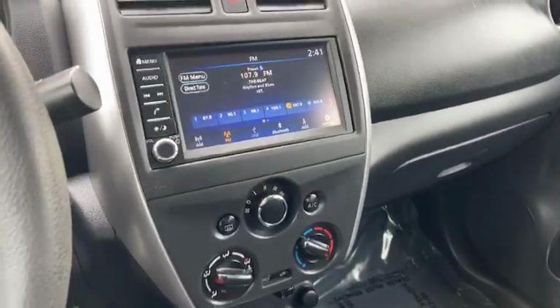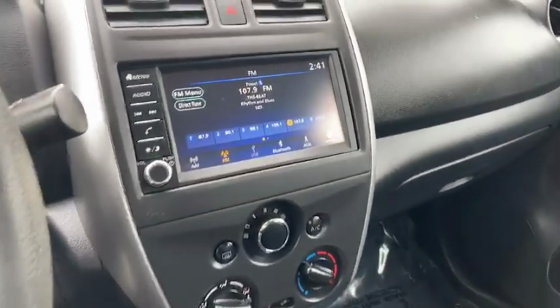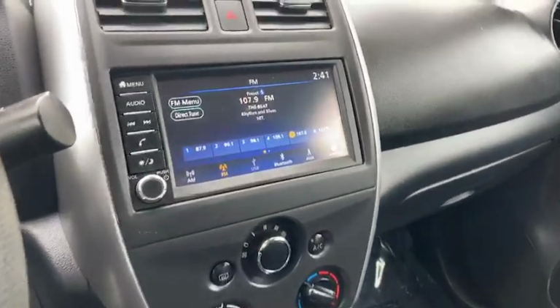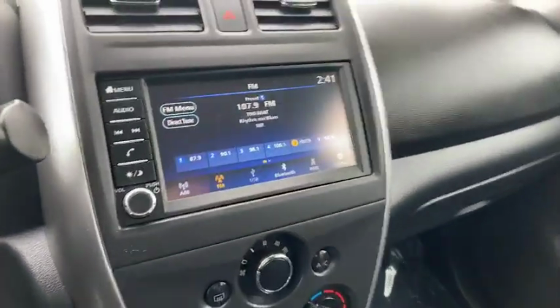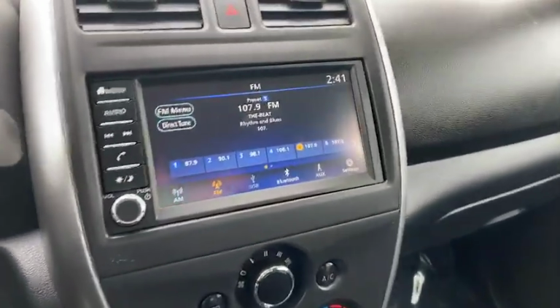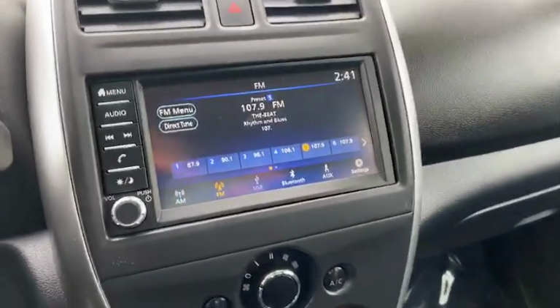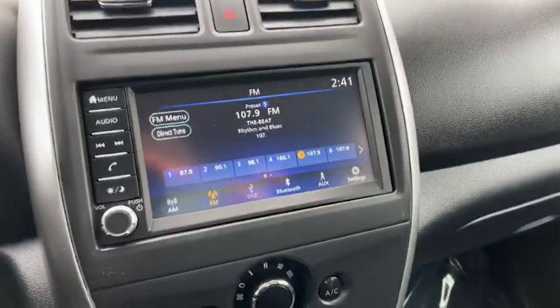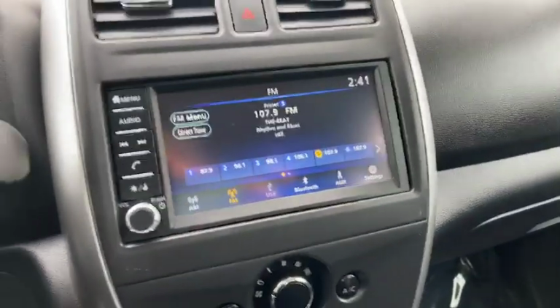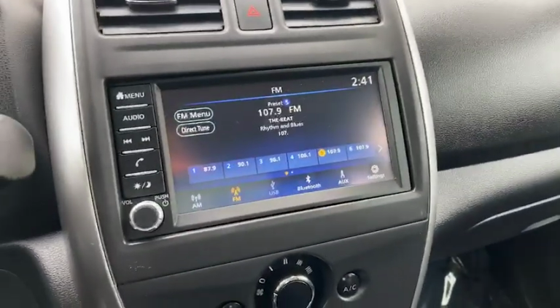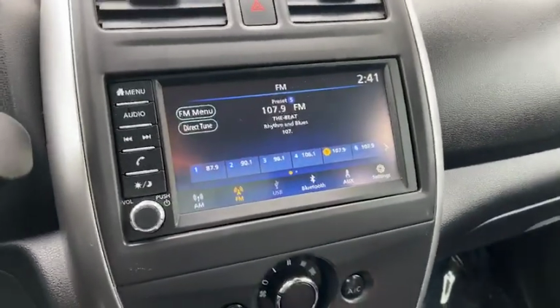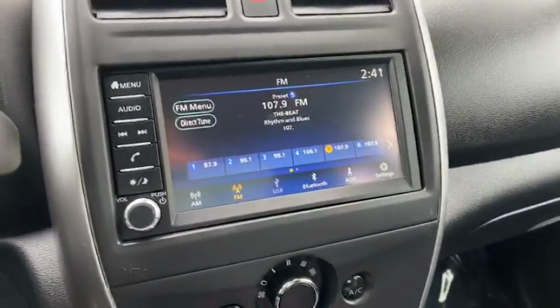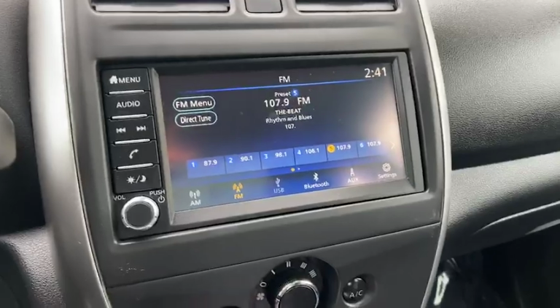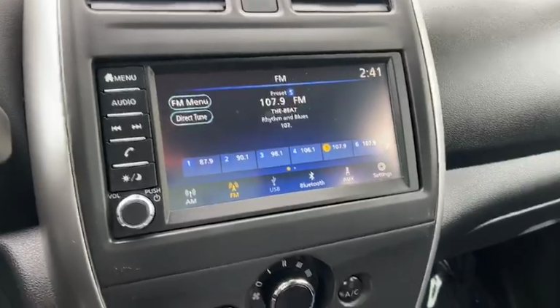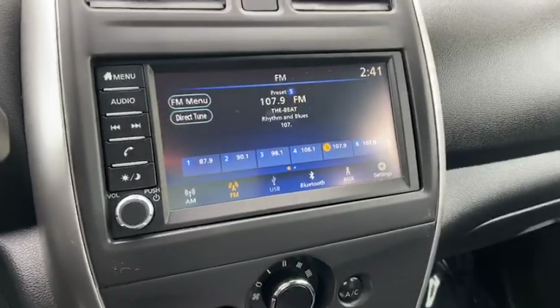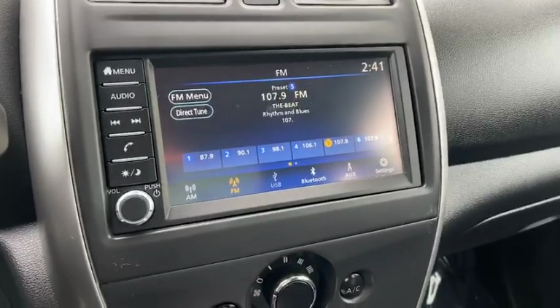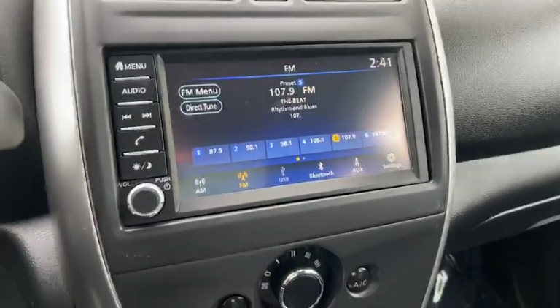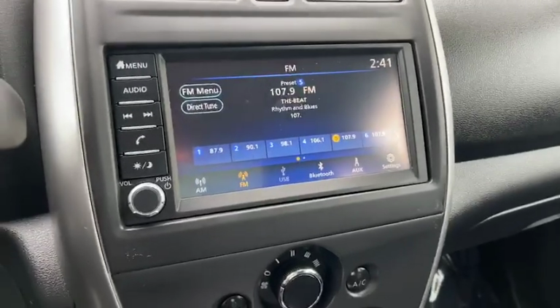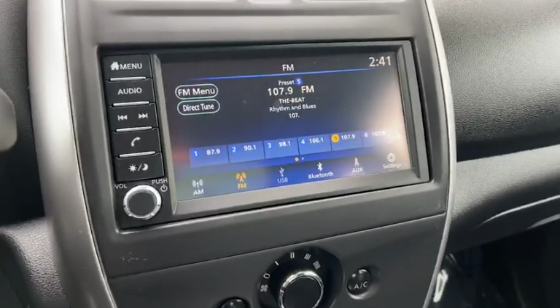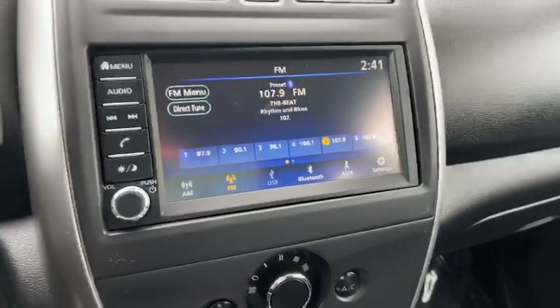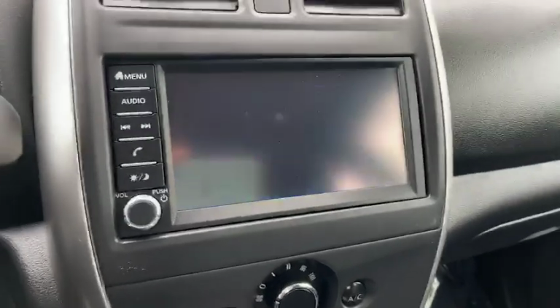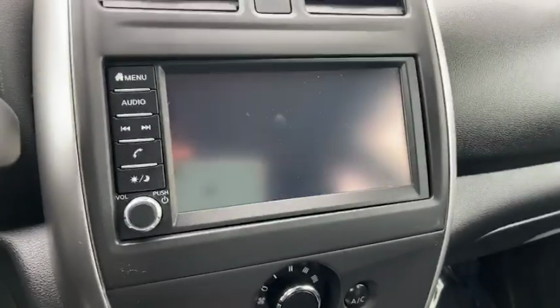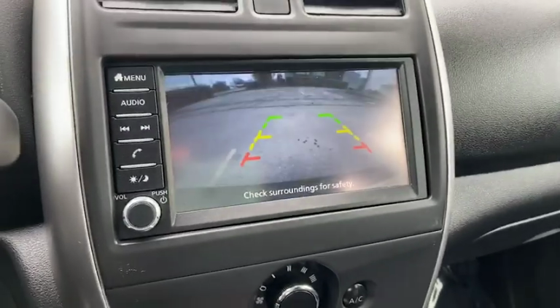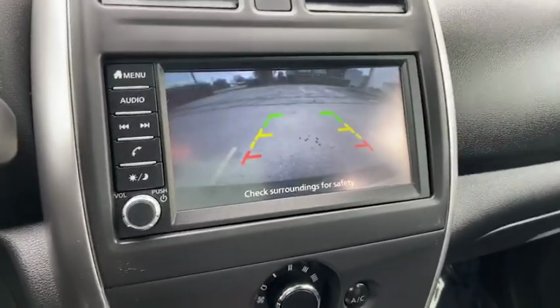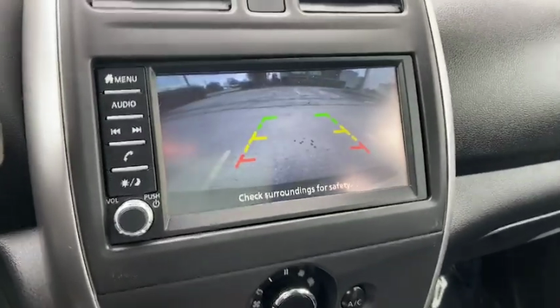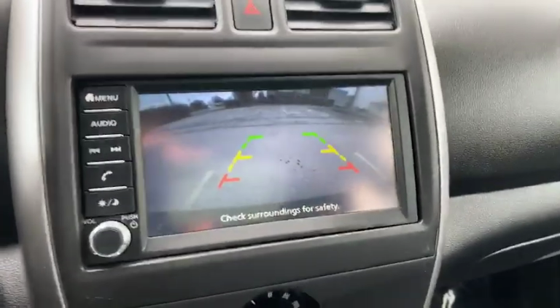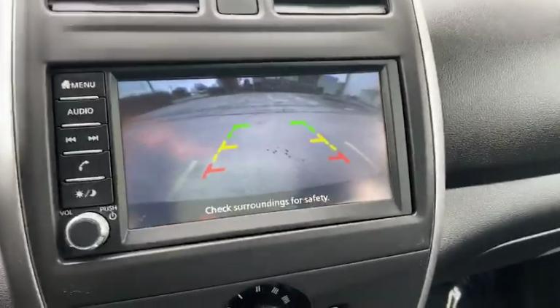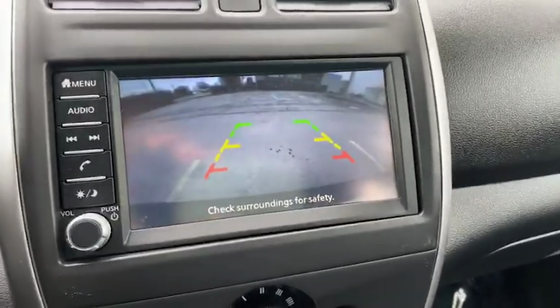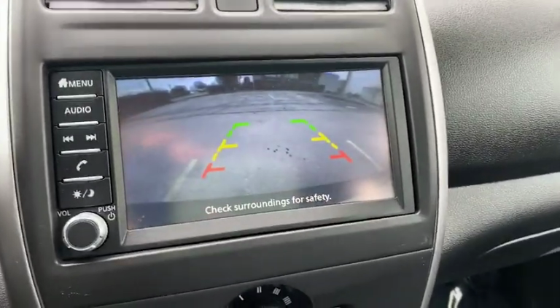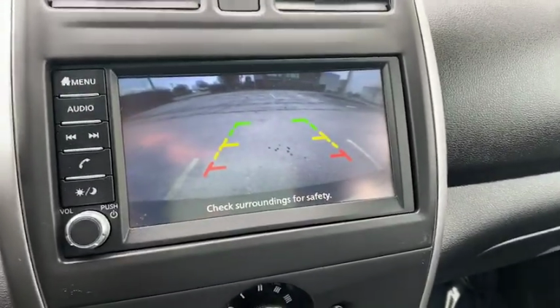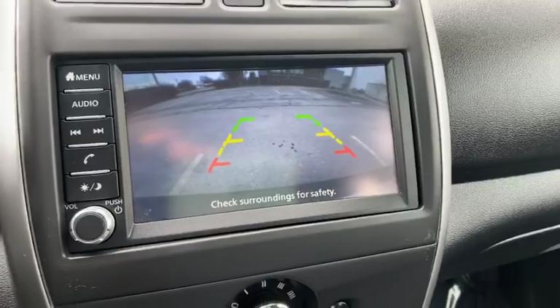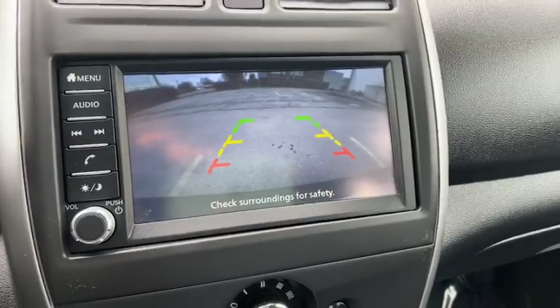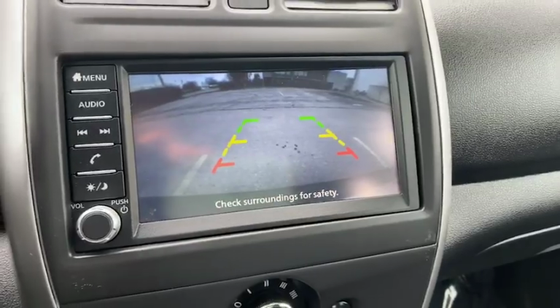That's a very, very clear screen. Look at that — I love the blue highlights. If you place it in reverse, you do have your backup camera.